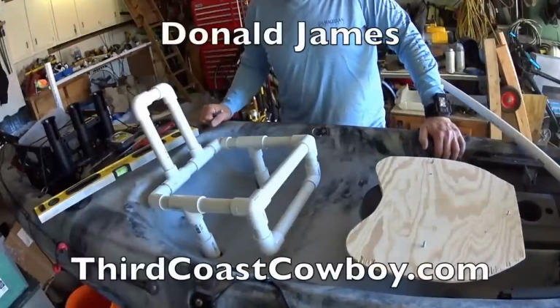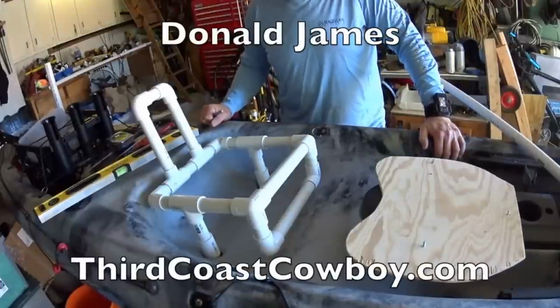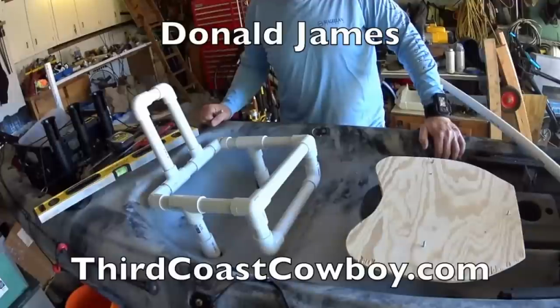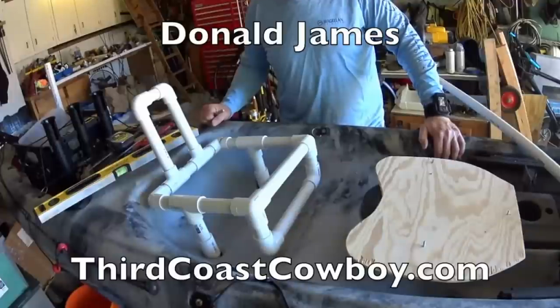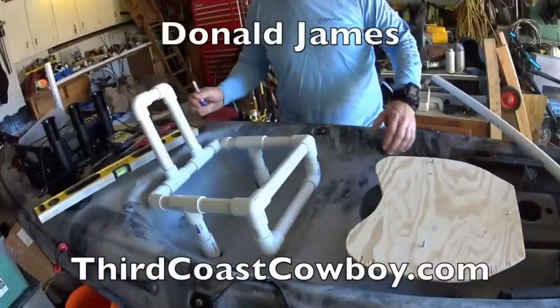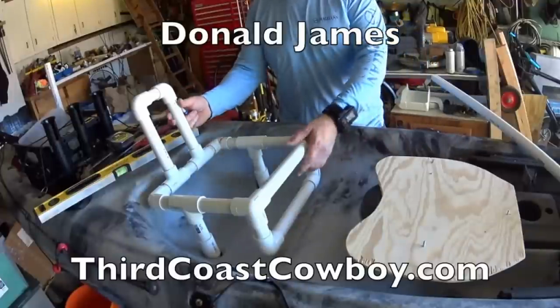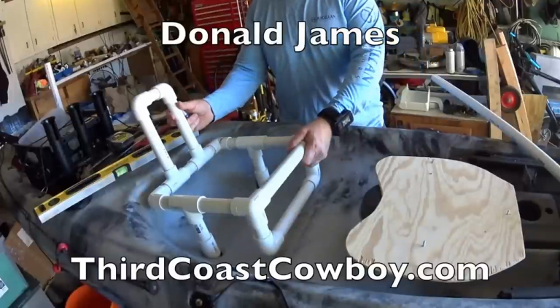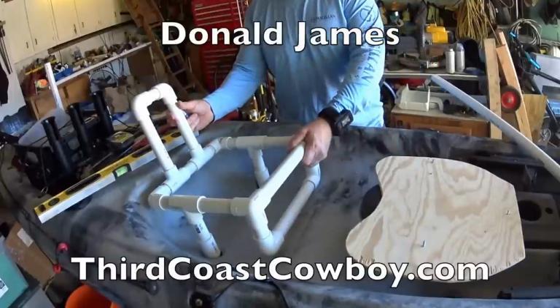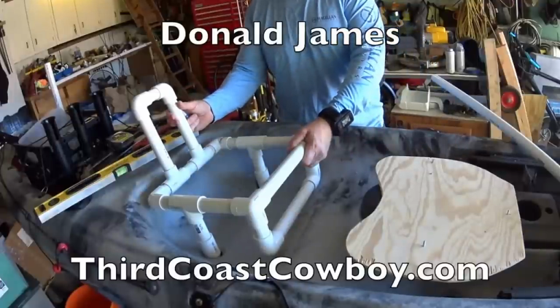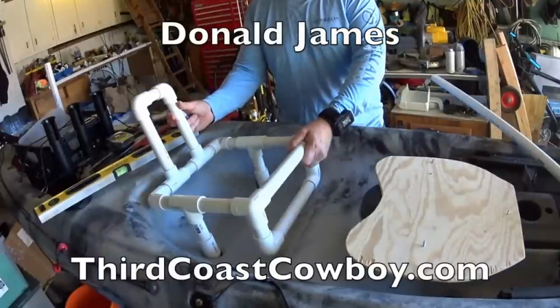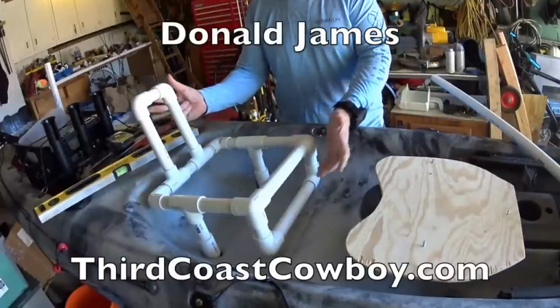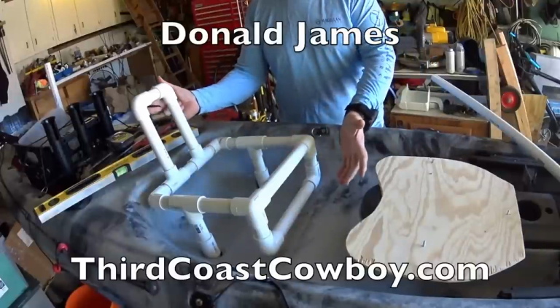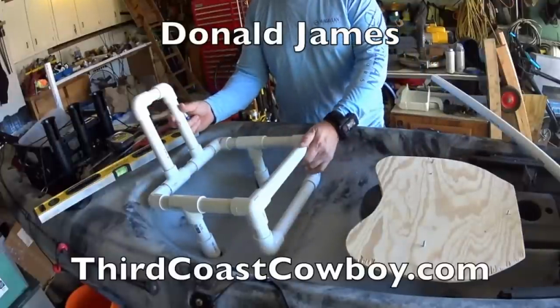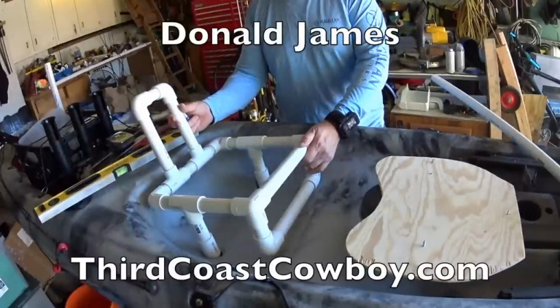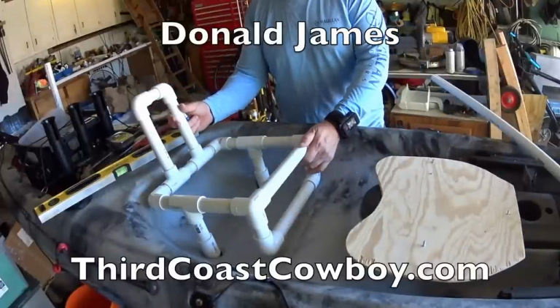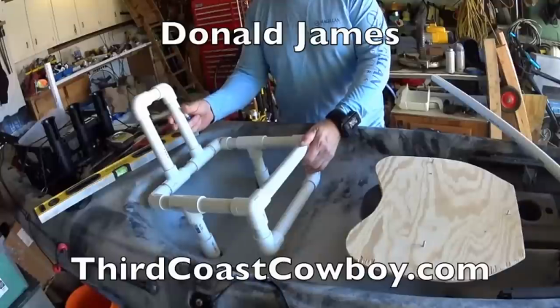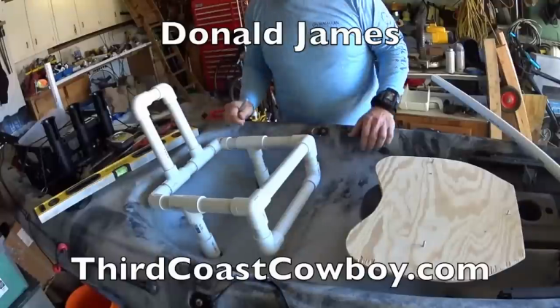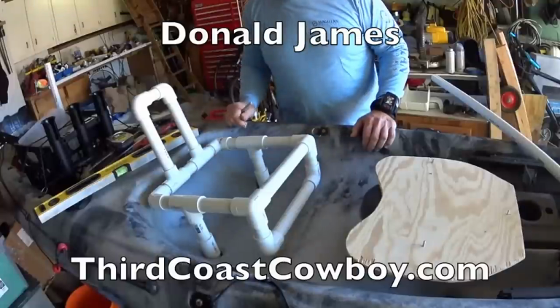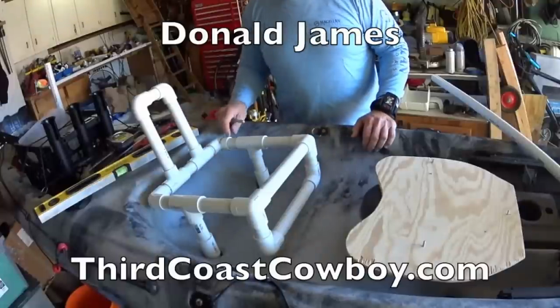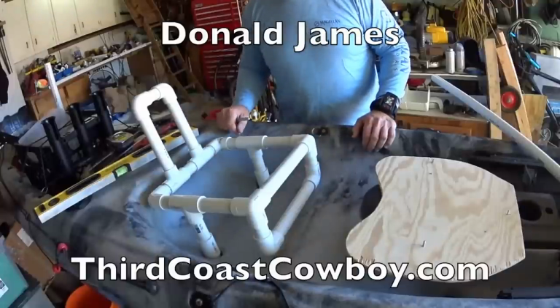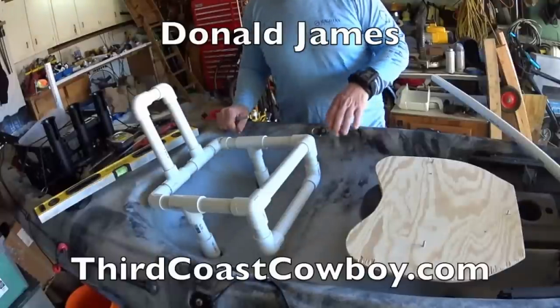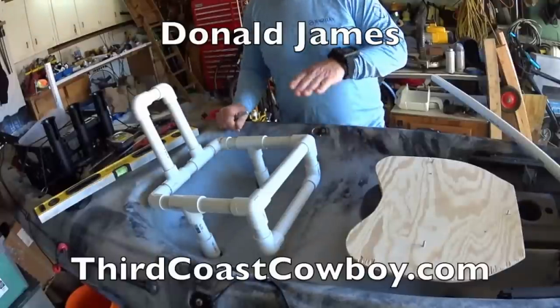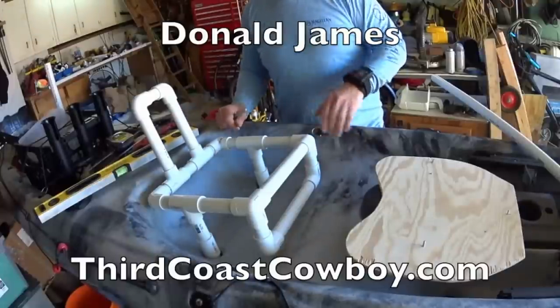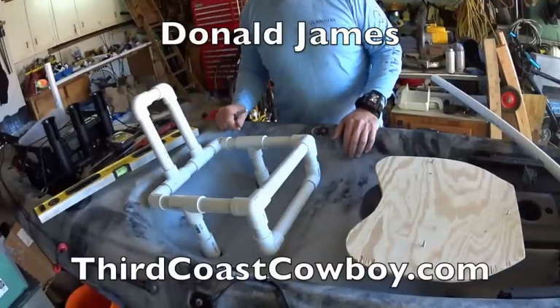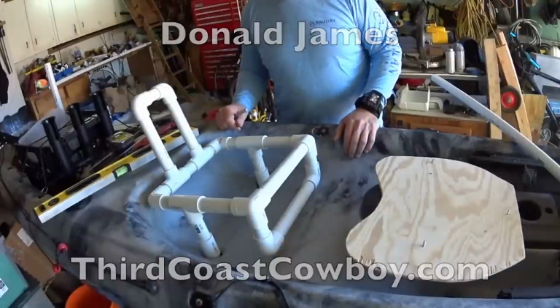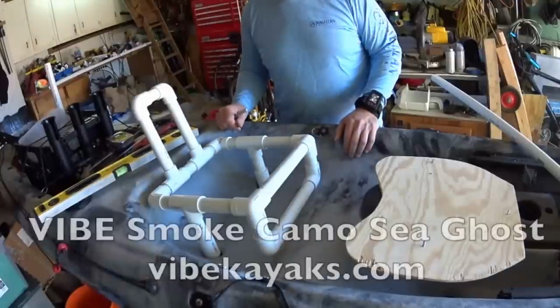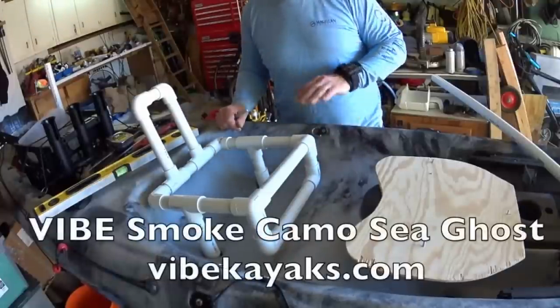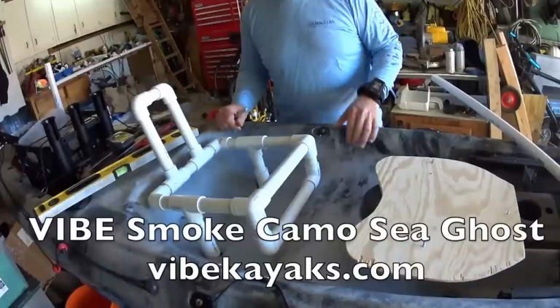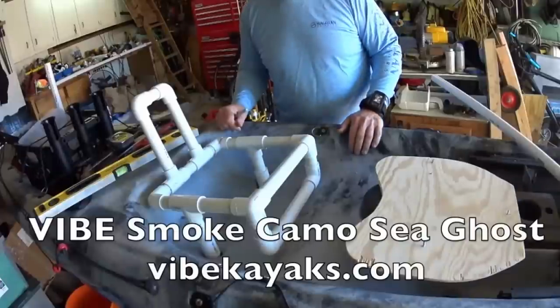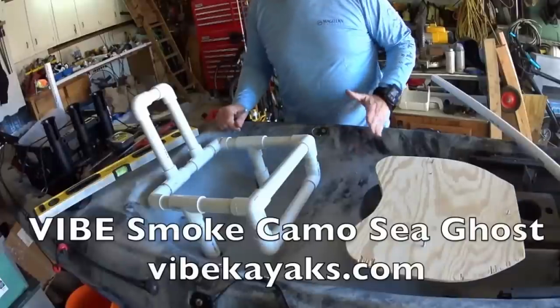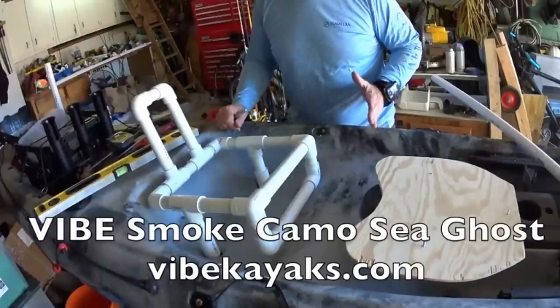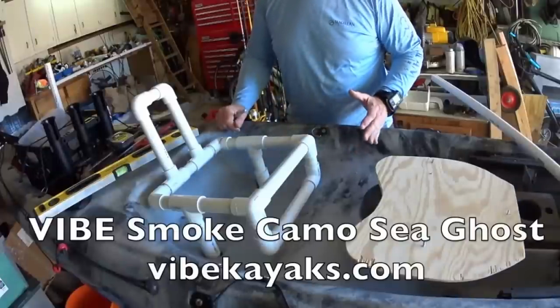I wanted to show you guys how I made this little custom seat right here out of PVC. Not a big deal, but this is the Vibe Kayak. I wanted to get it up a little bit off the bottom so she could sit a little higher. It's a real good stable kayak.